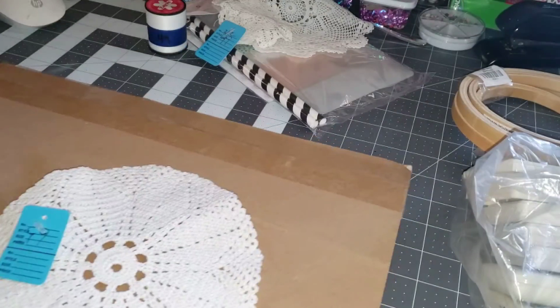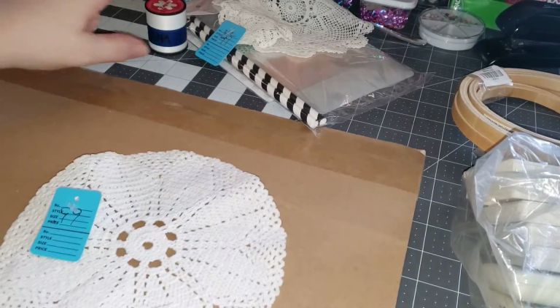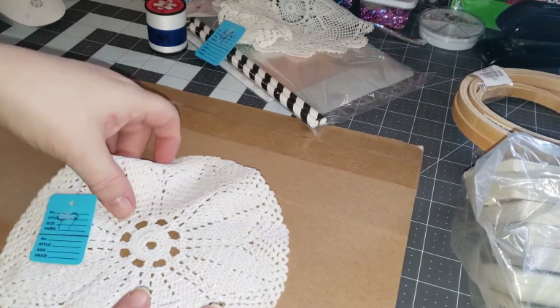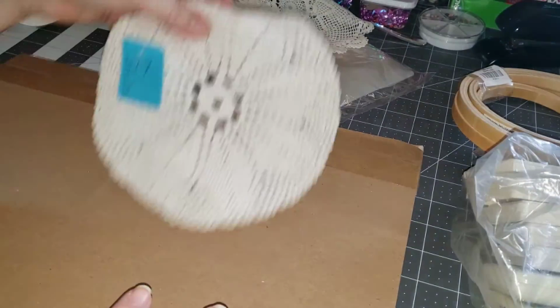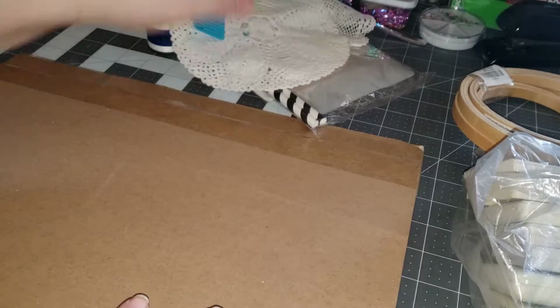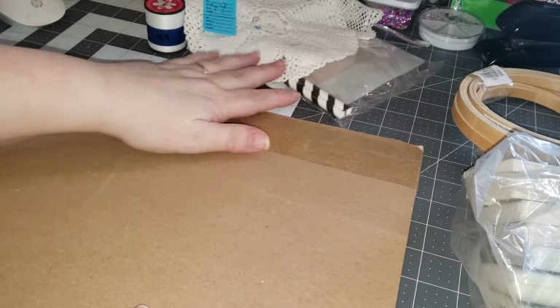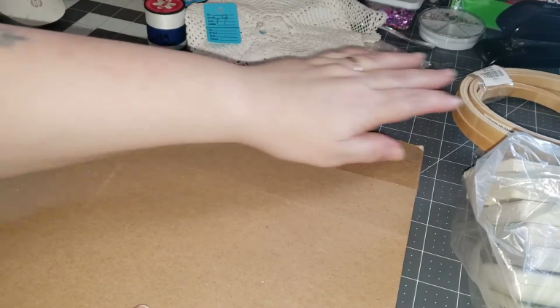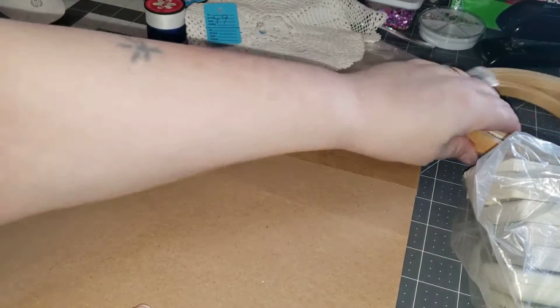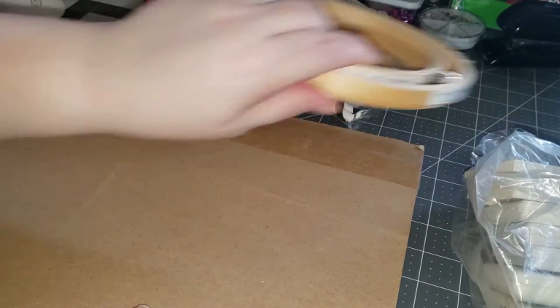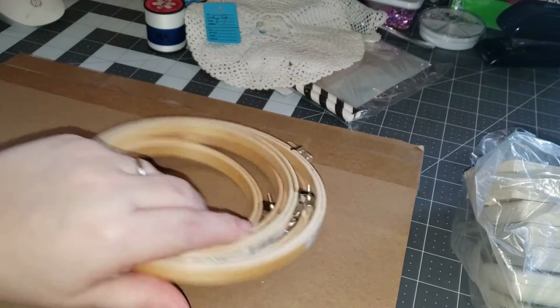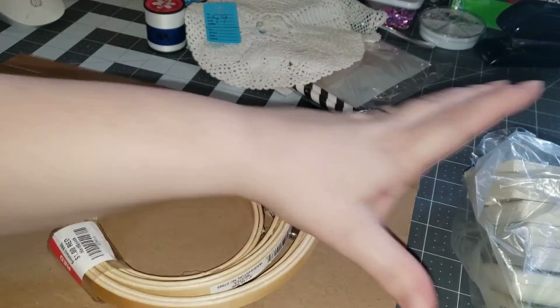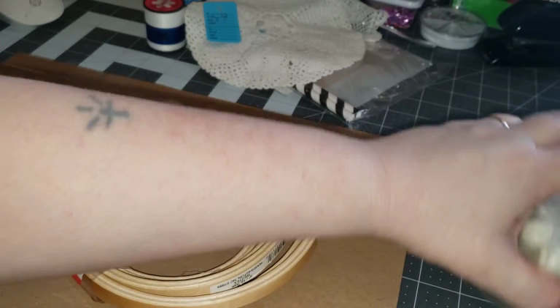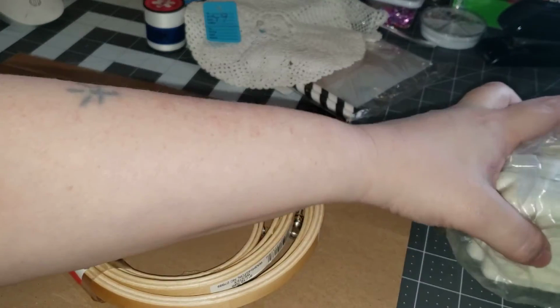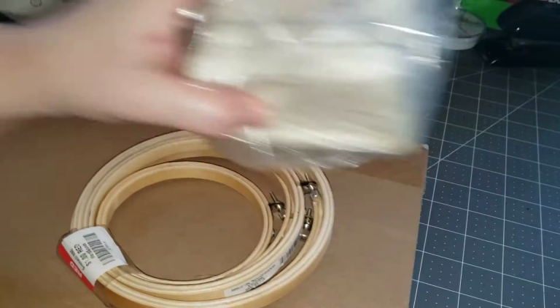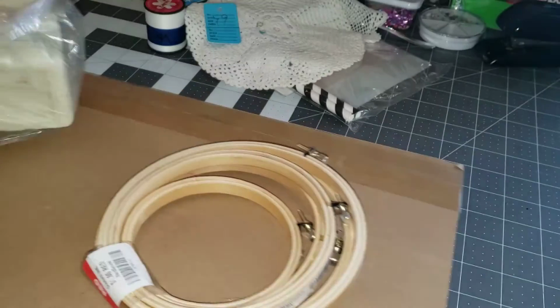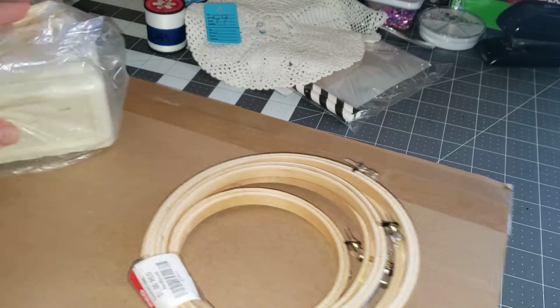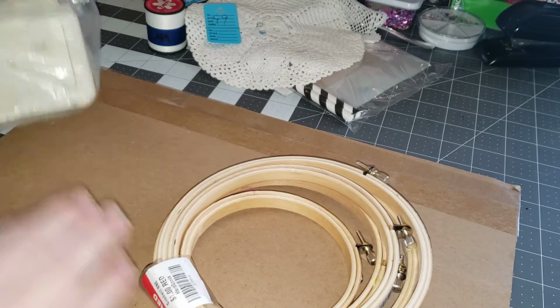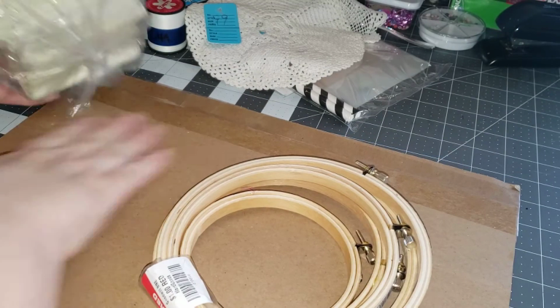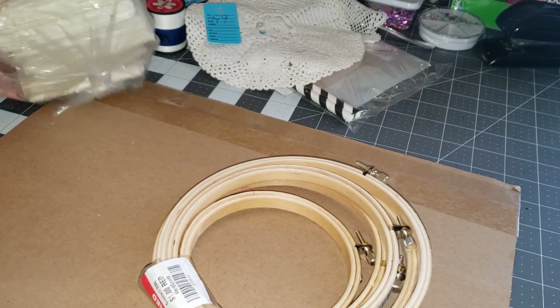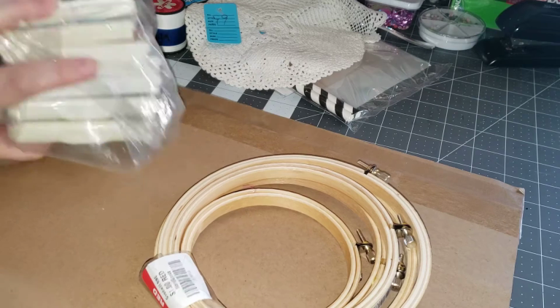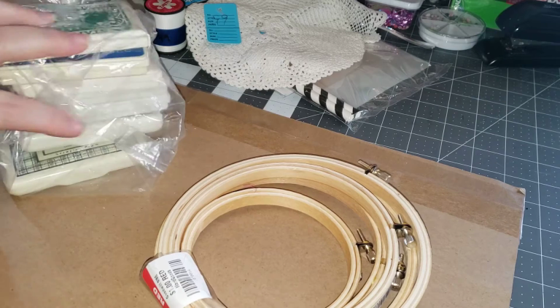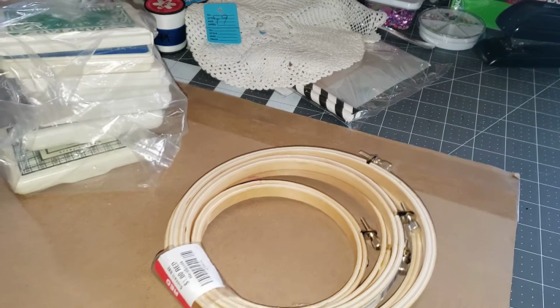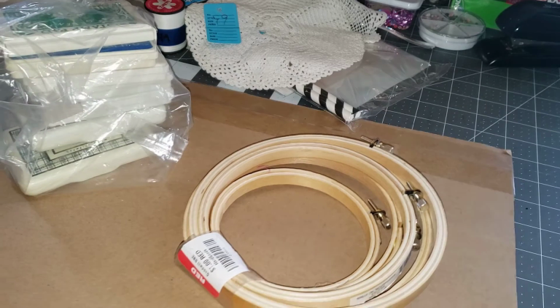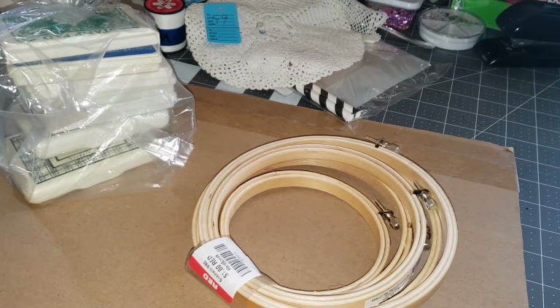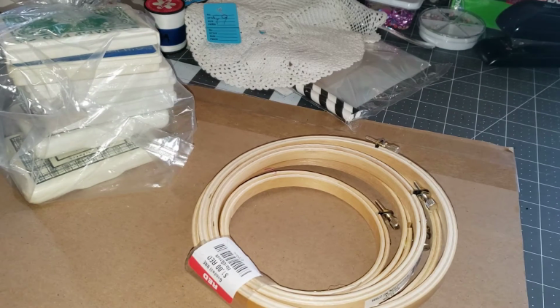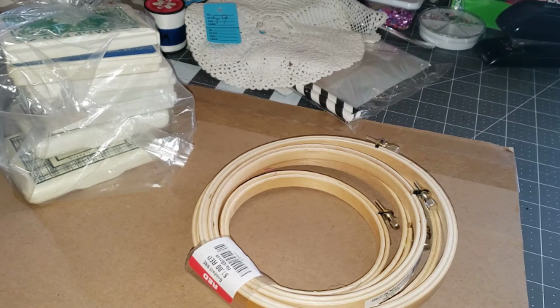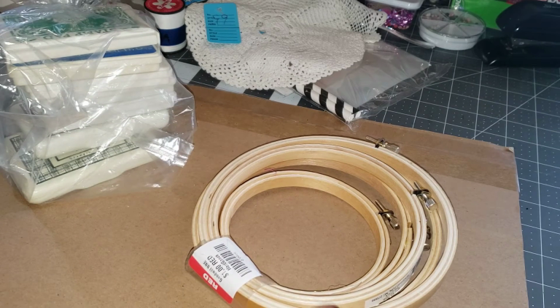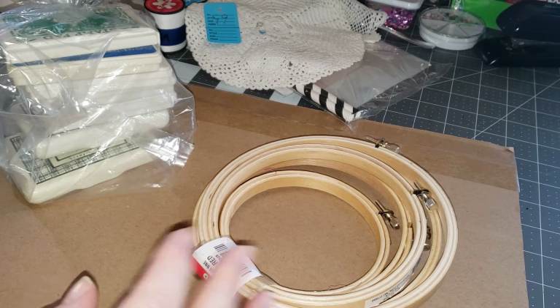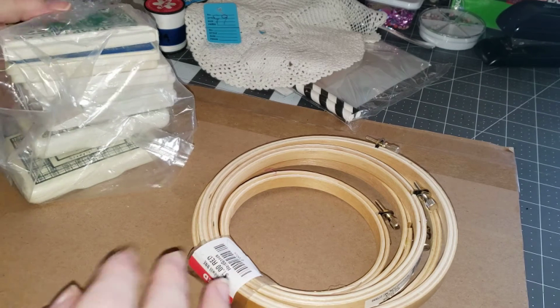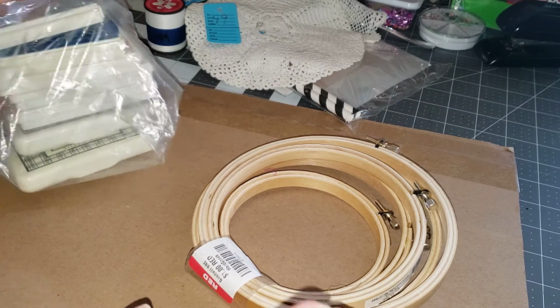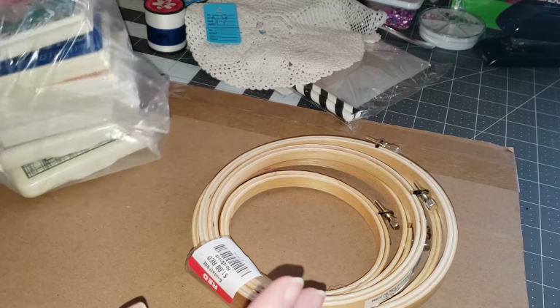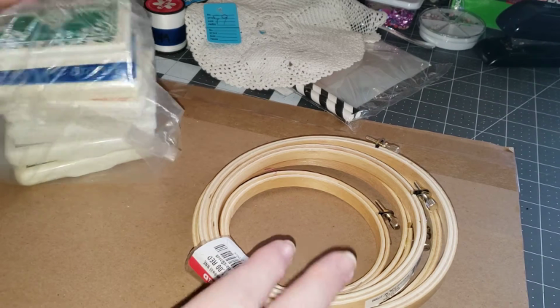So that's what I picked up at my Salvation Army. And then at my Goodwill — they don't do bags, so everything has to be without a bag, which I keep forgetting to bring my bag.